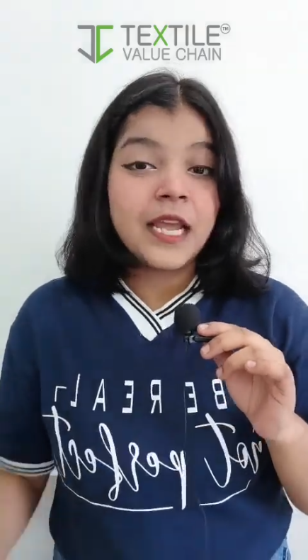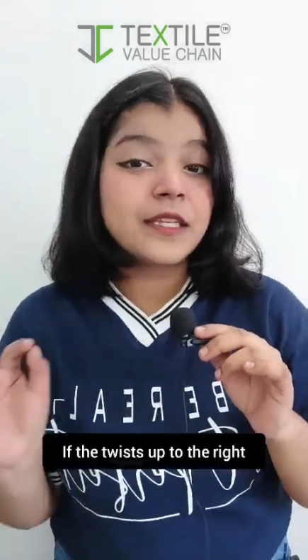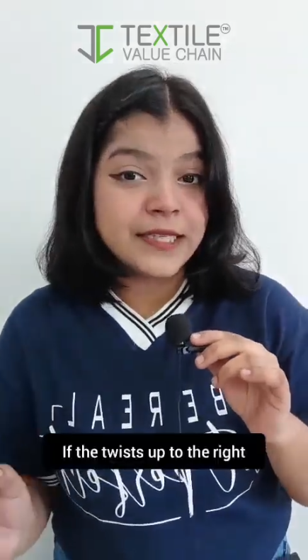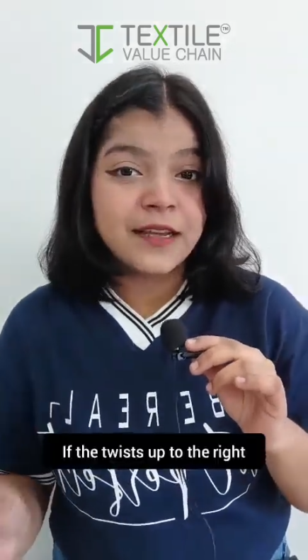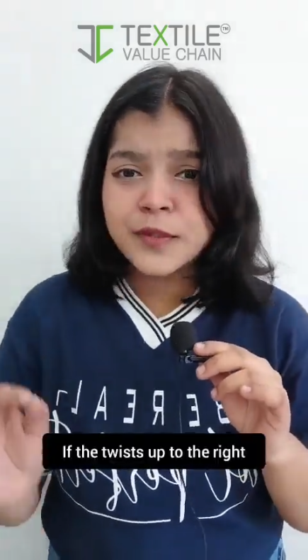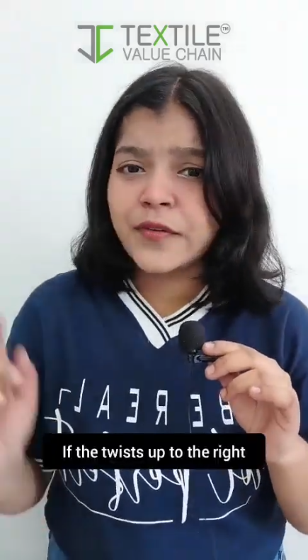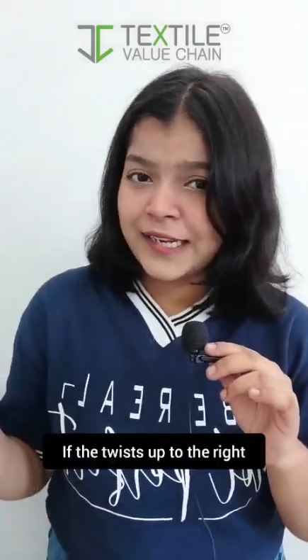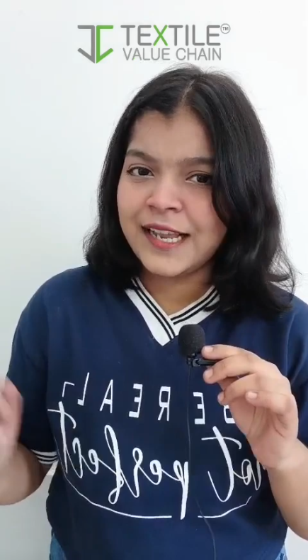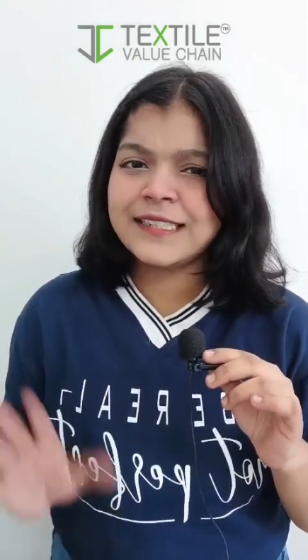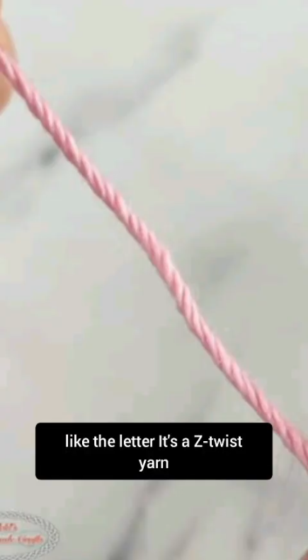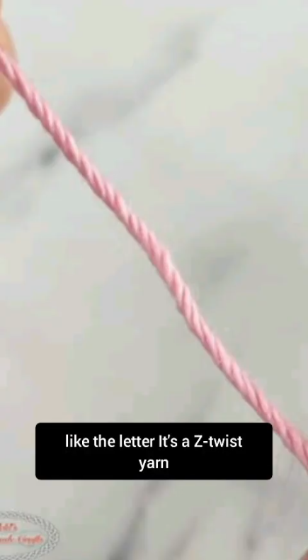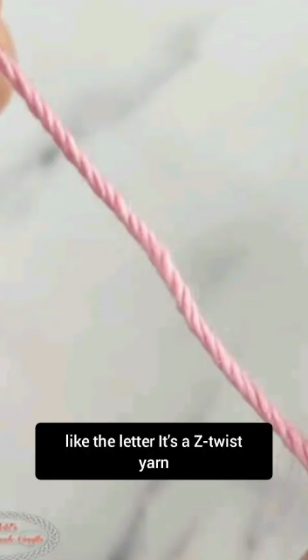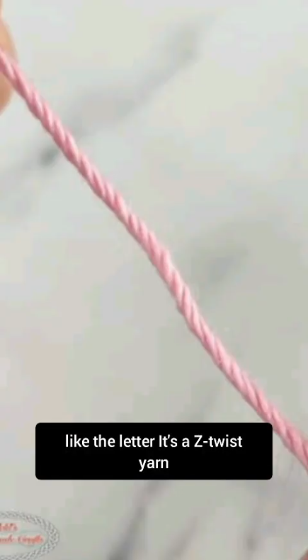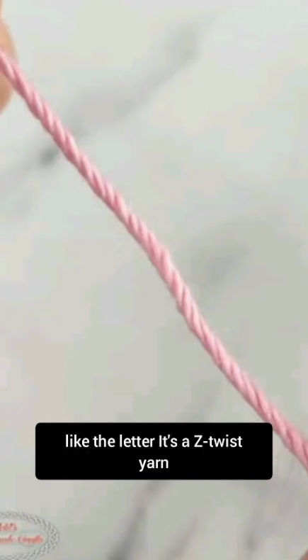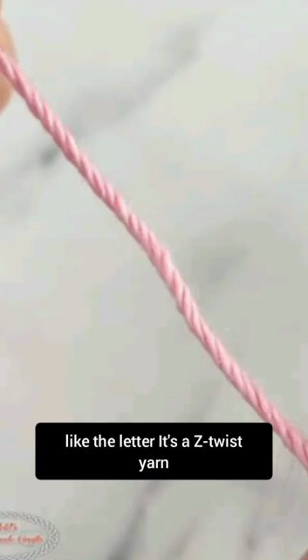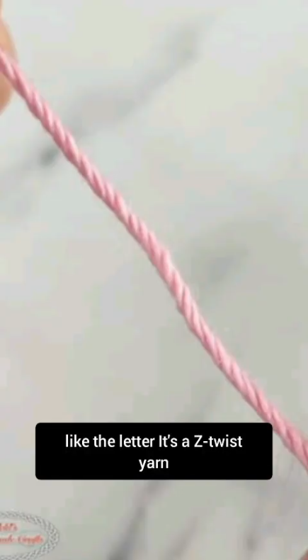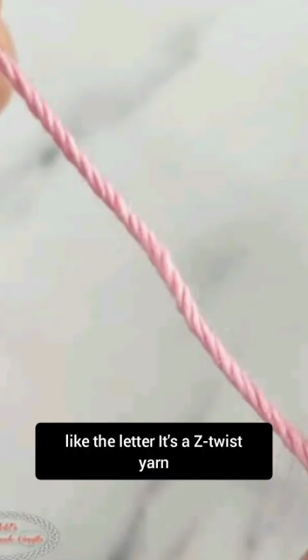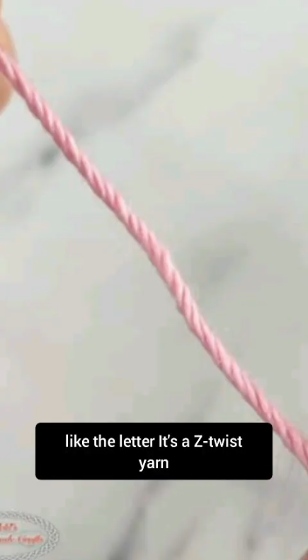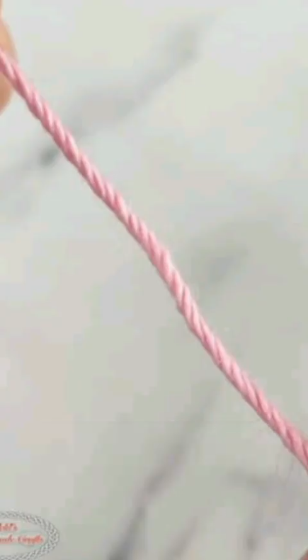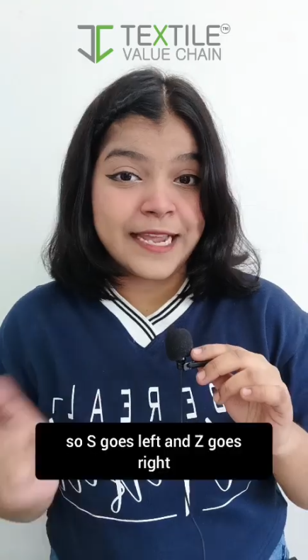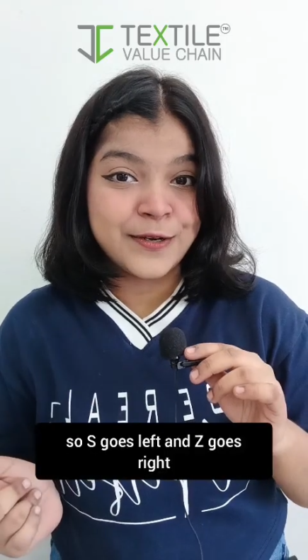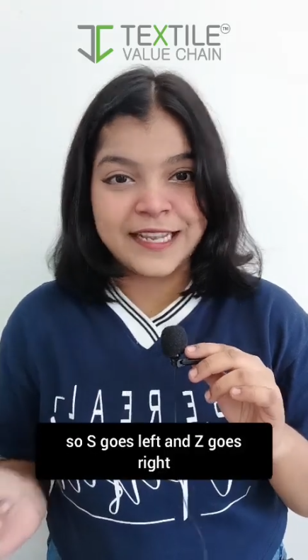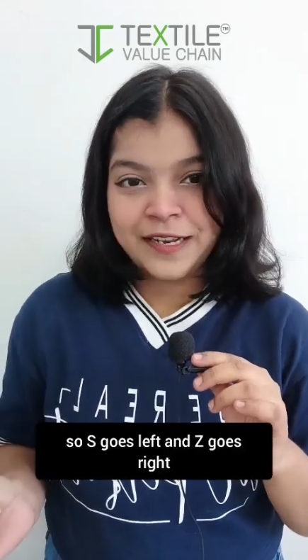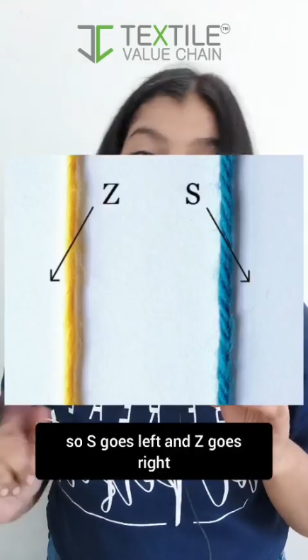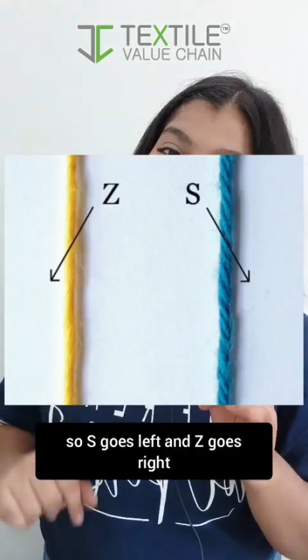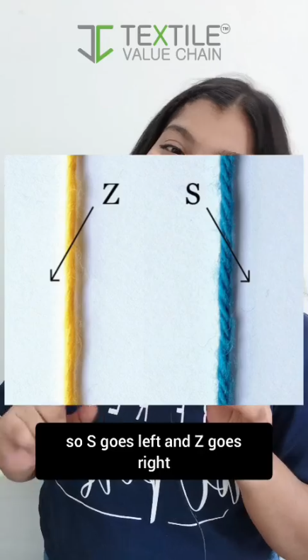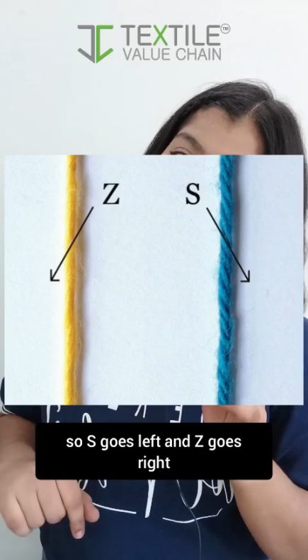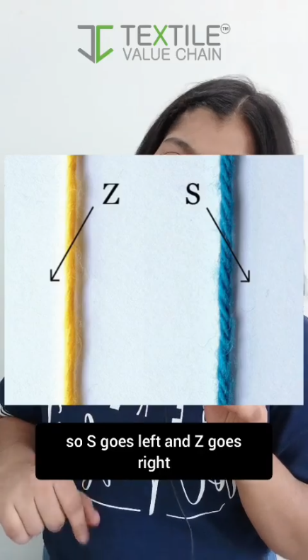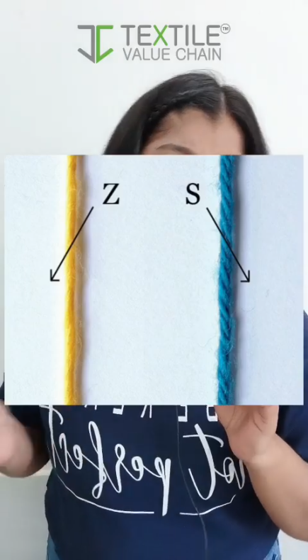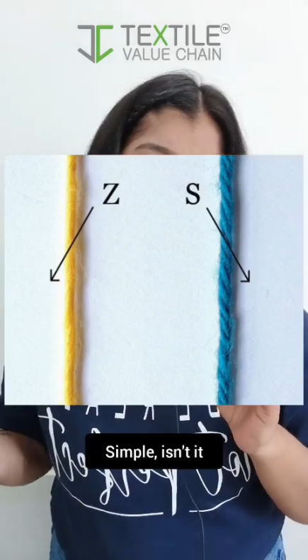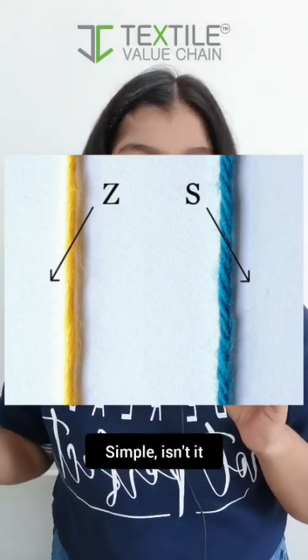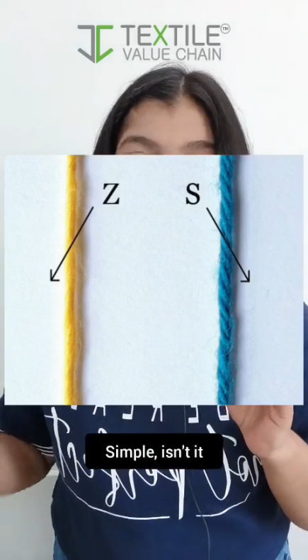If the twist goes up to the right, like the letter Z, it's a Z twist yarn. S goes left and Z goes right. Simple, isn't it?